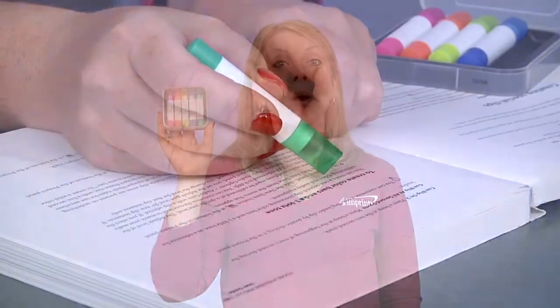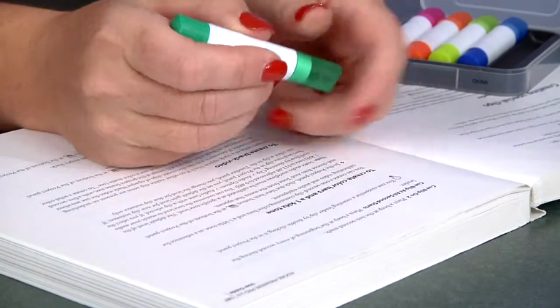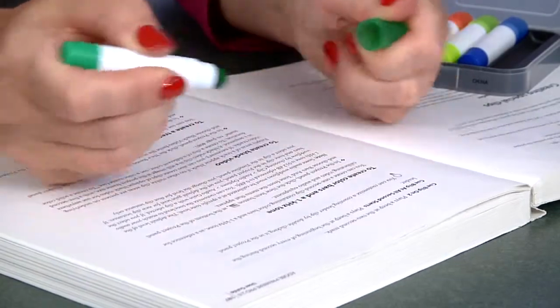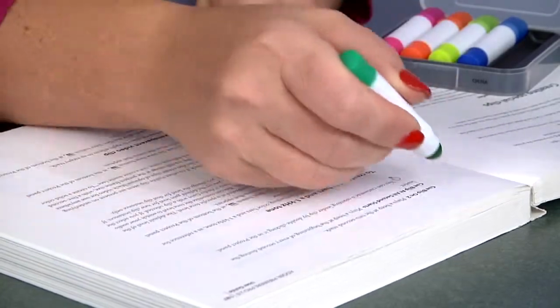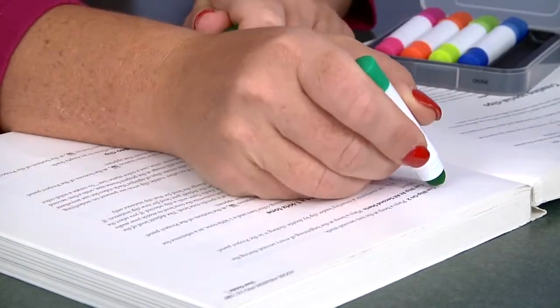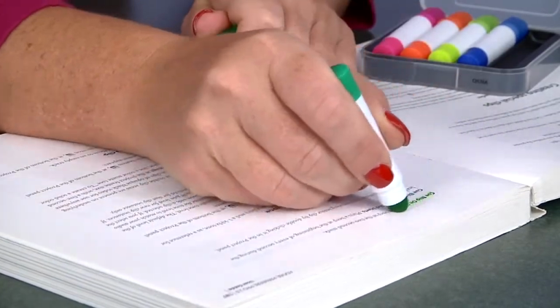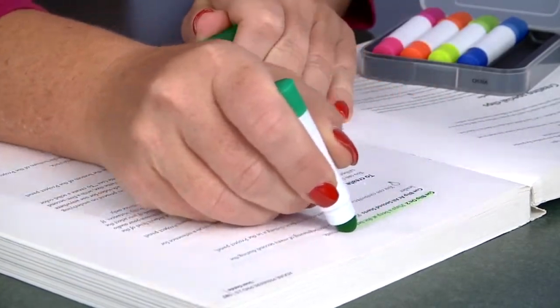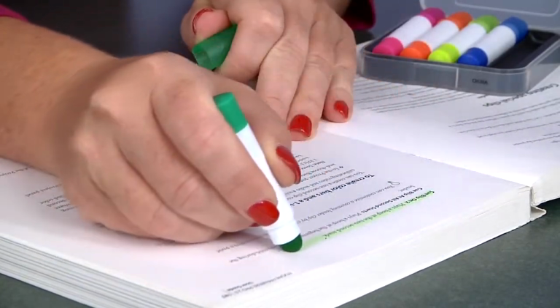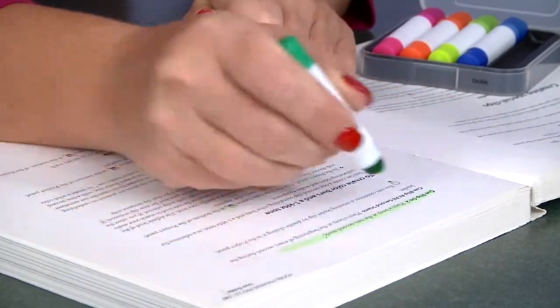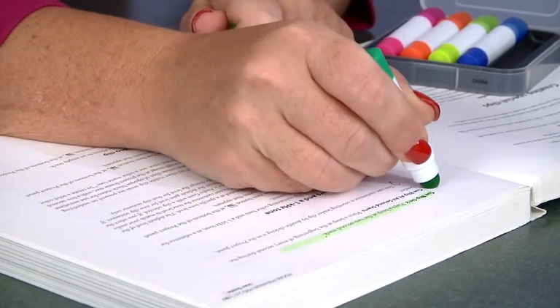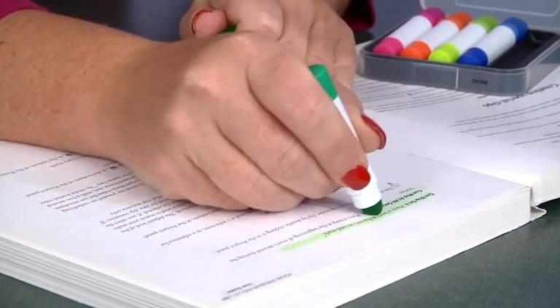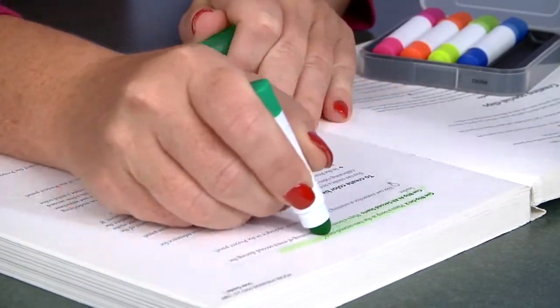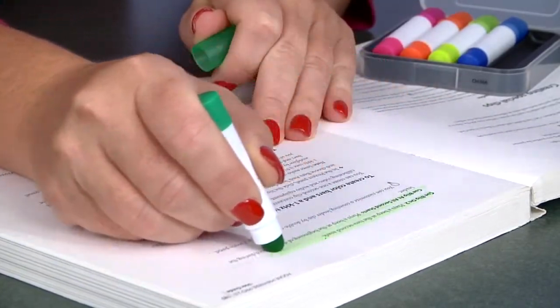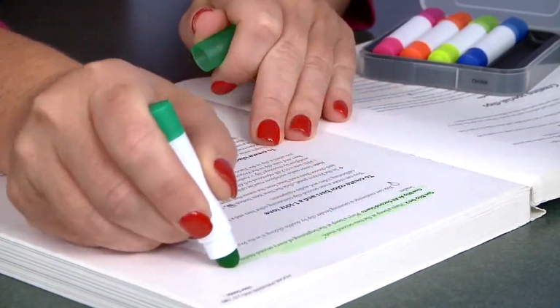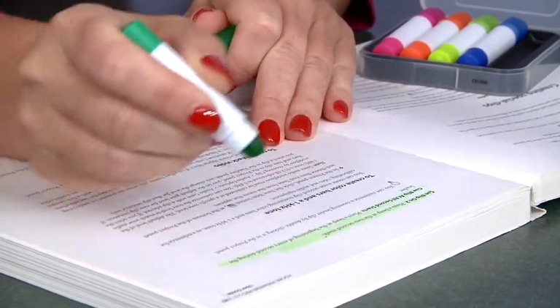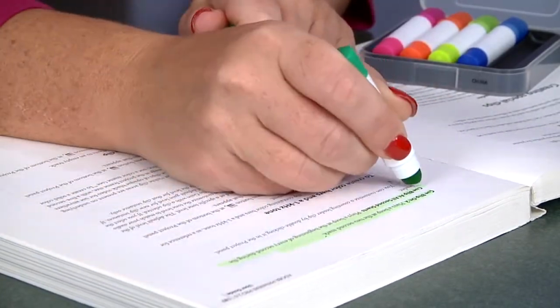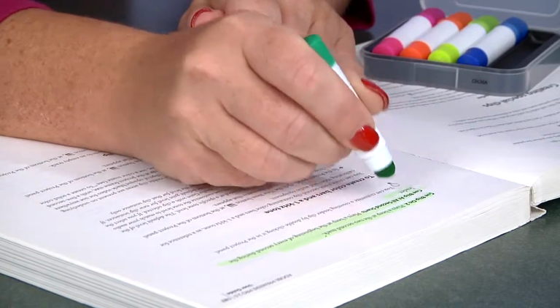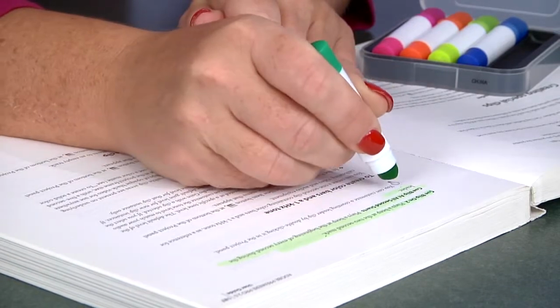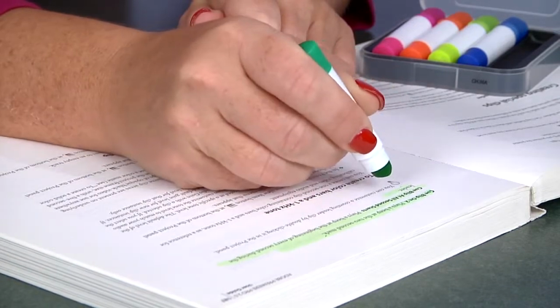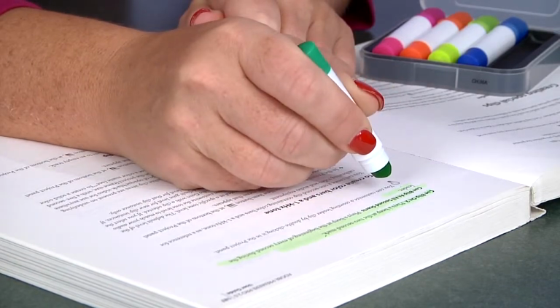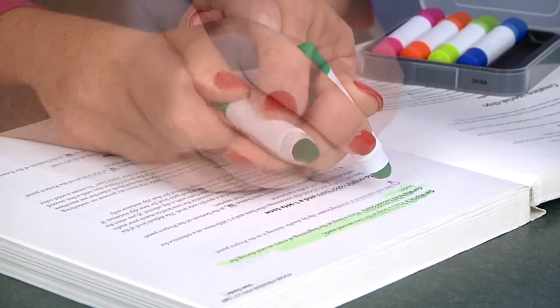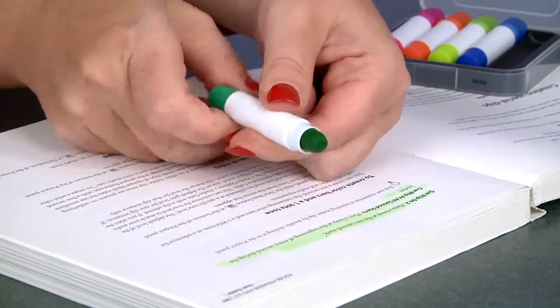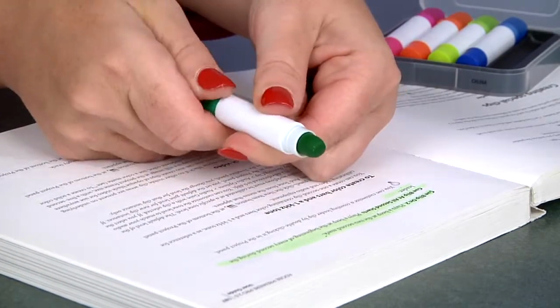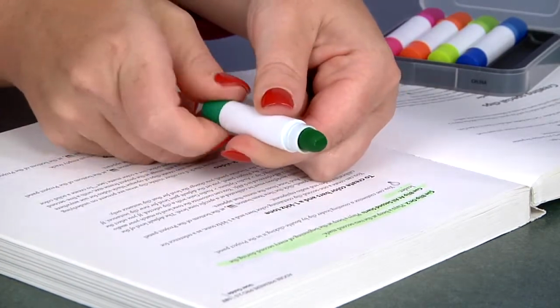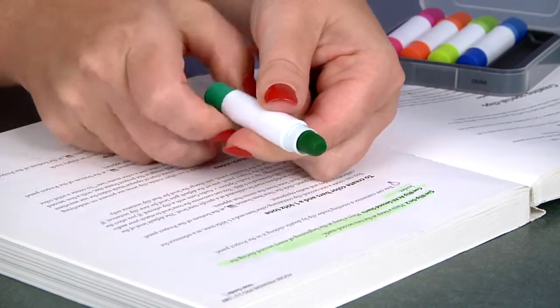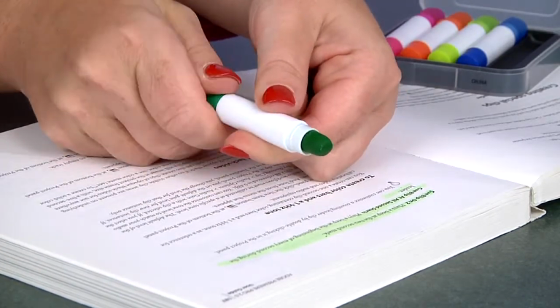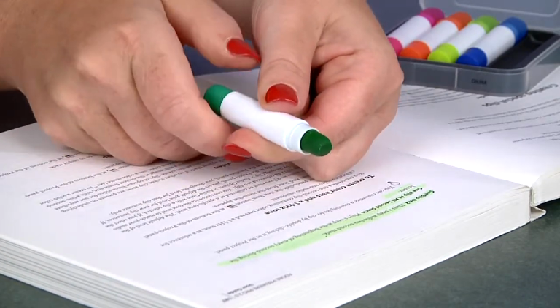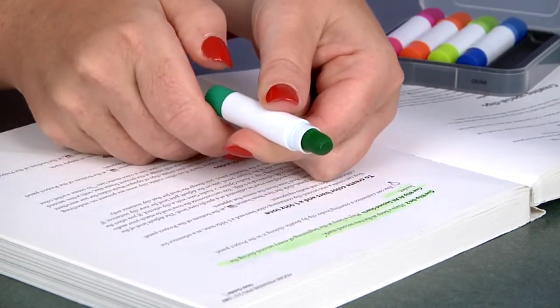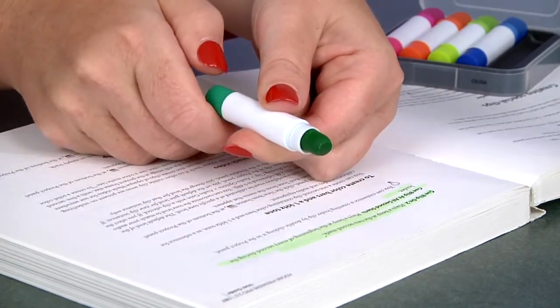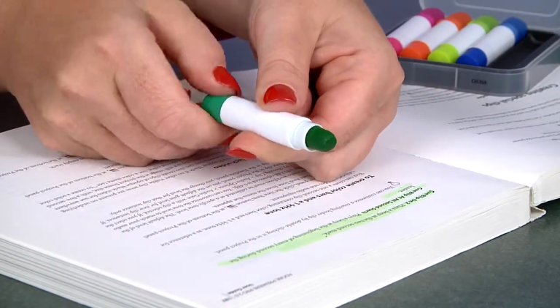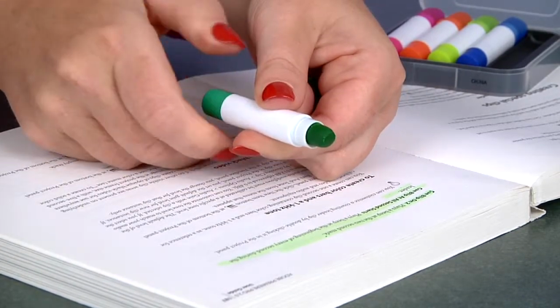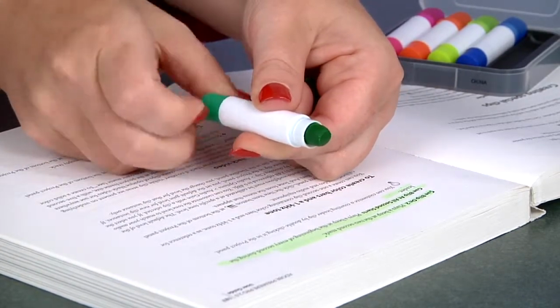Wax highlighters work just as well as normal highlighters you might be used to, but wax highlighters won't dry out. Also, to advance the highlighter, simply twist the bottom of the barrel.